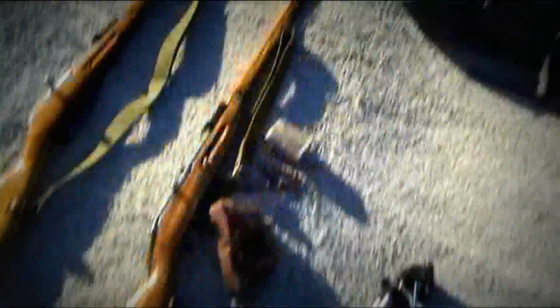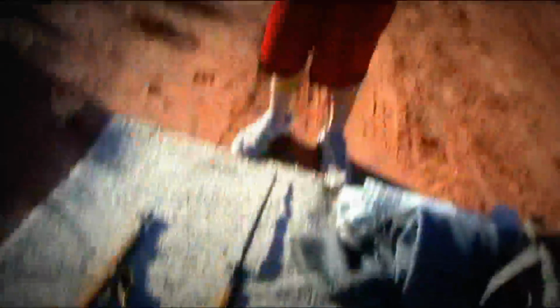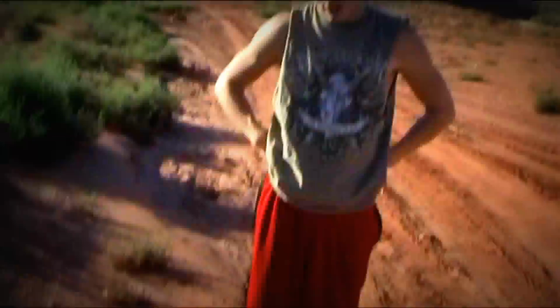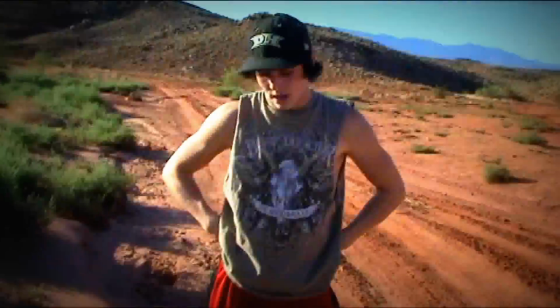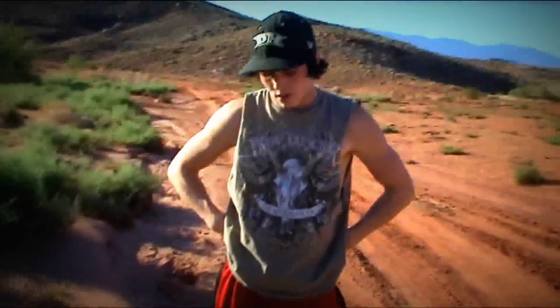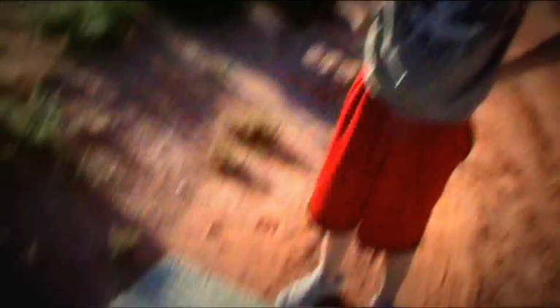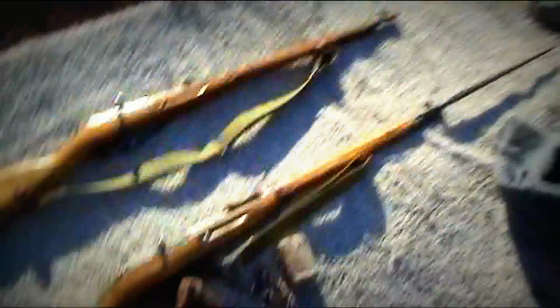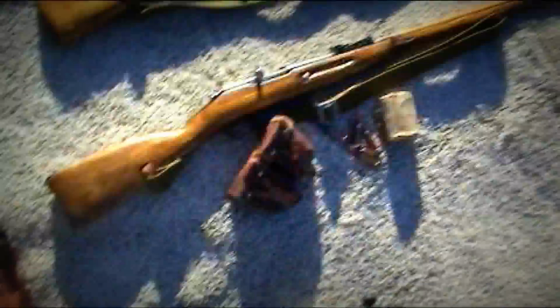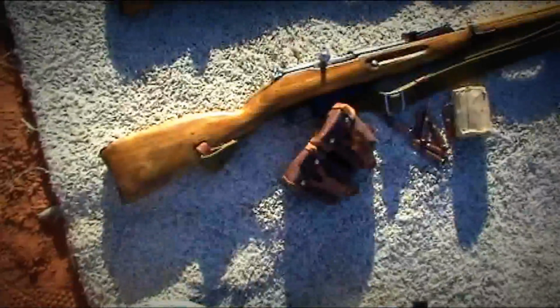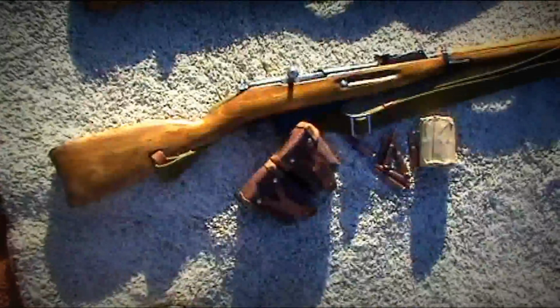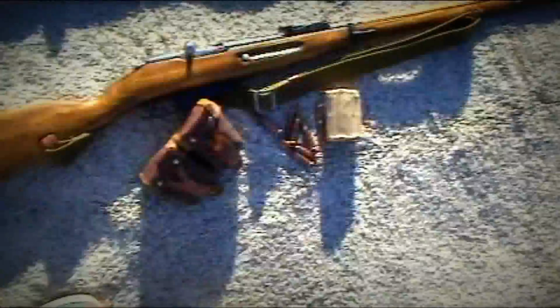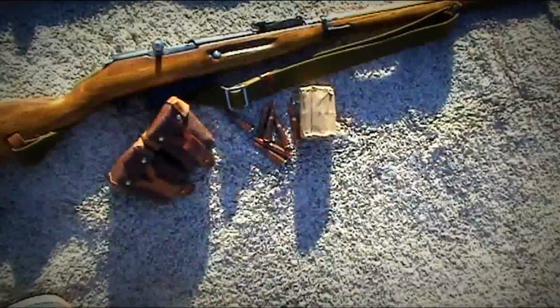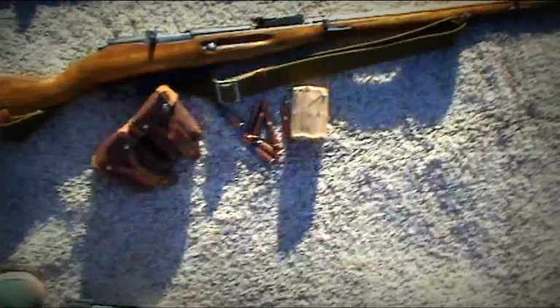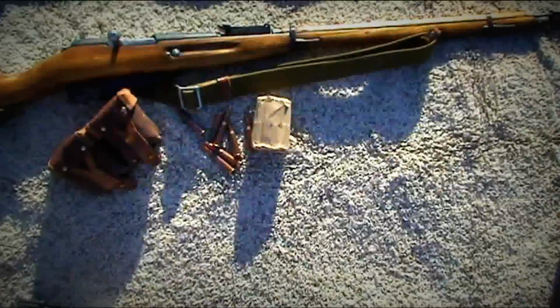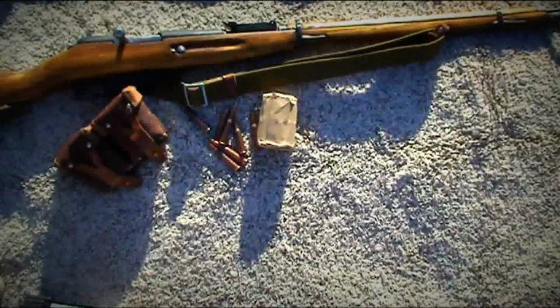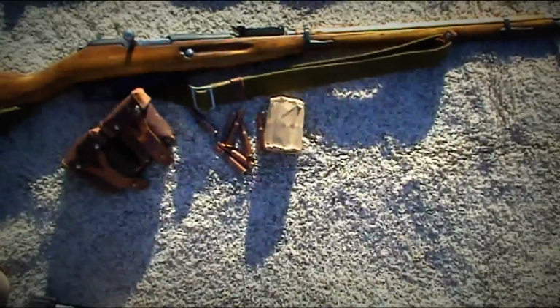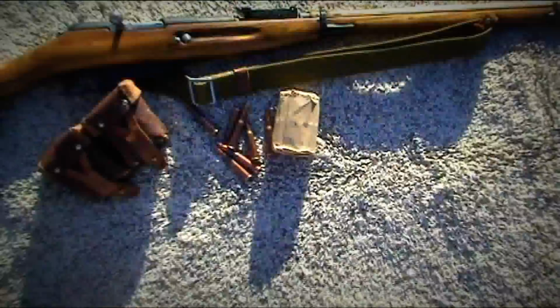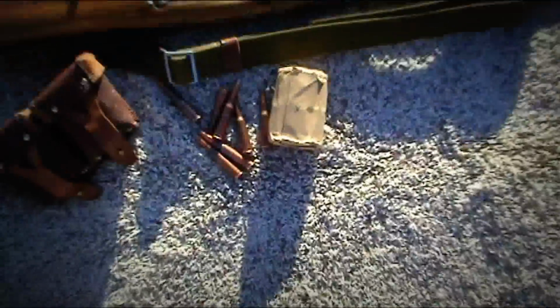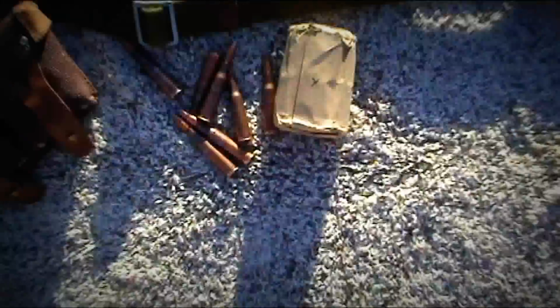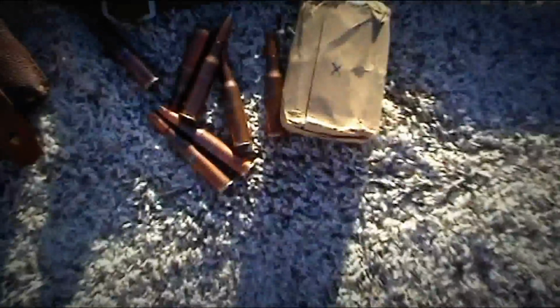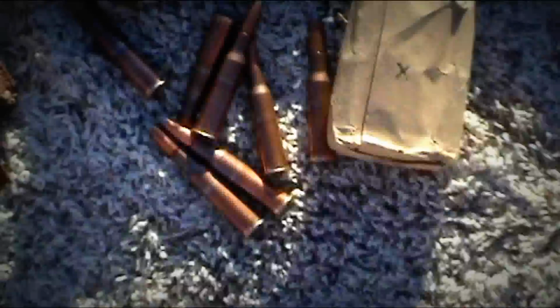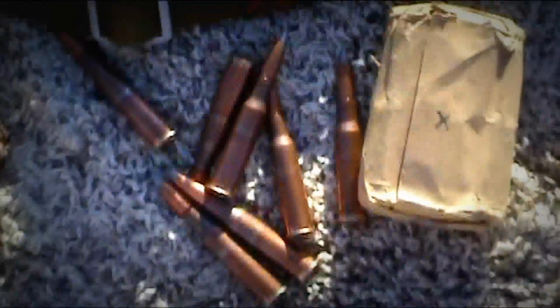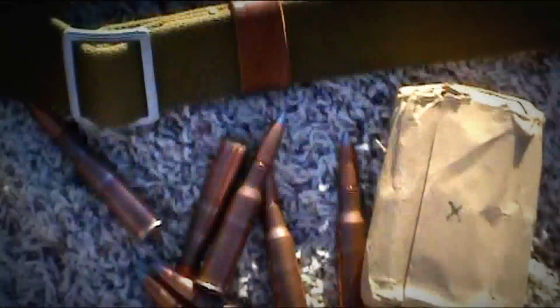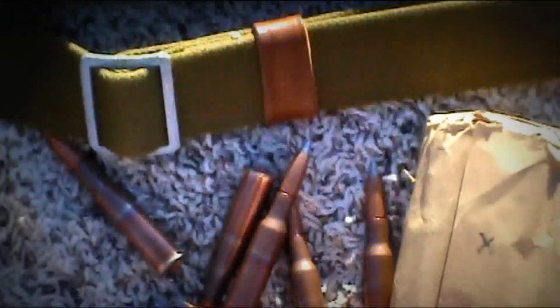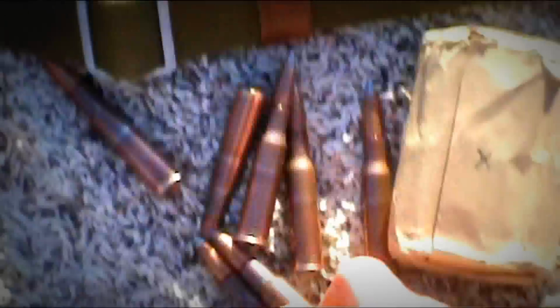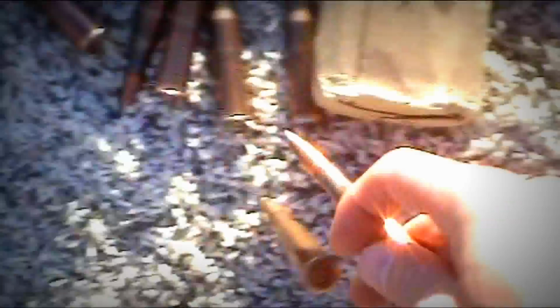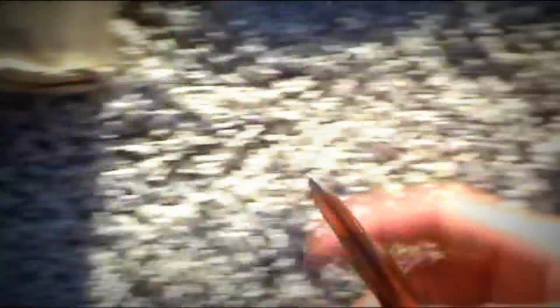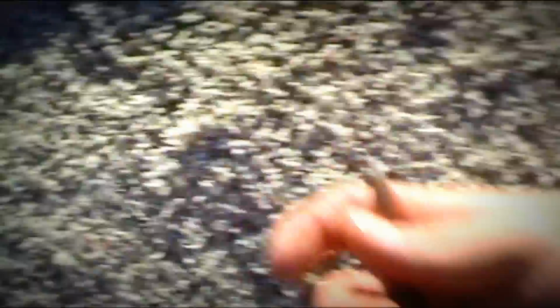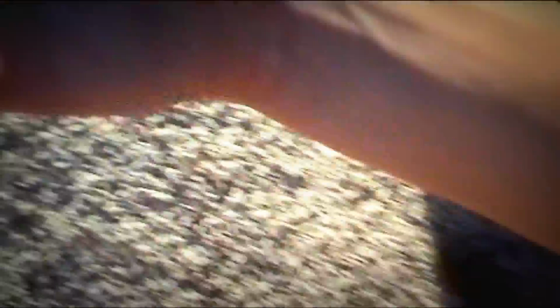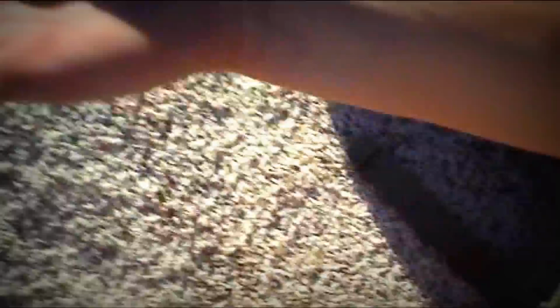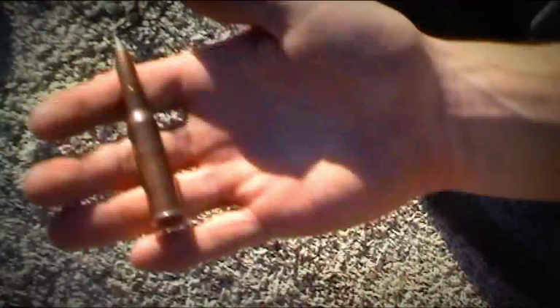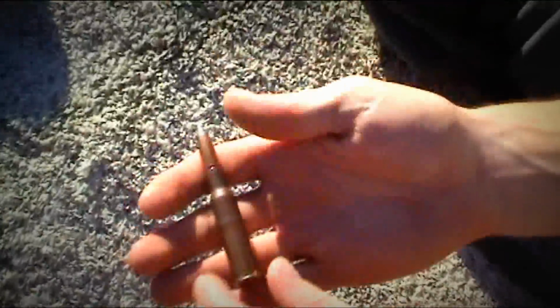Mike's got his there with the bayonet, mine's off the top. These are the rounds — the bulk ammo.